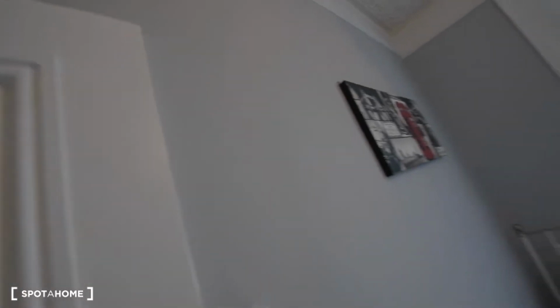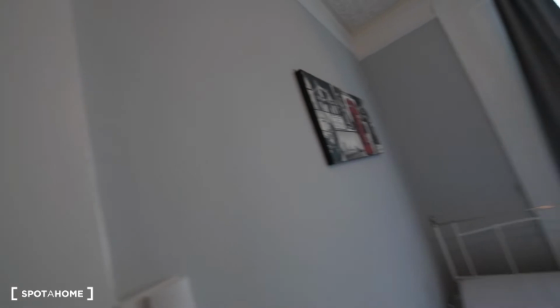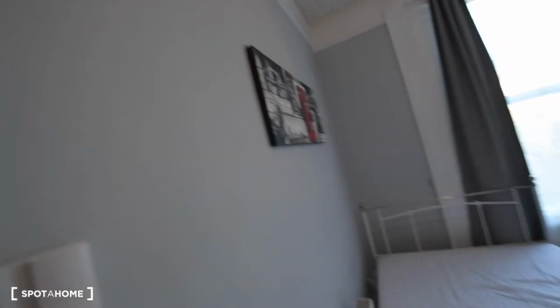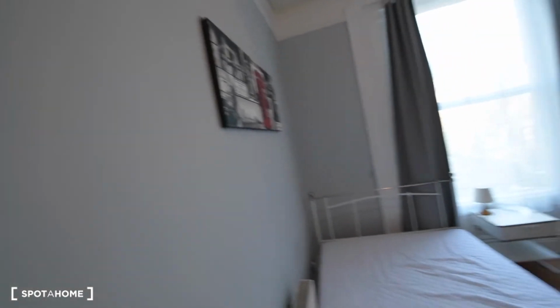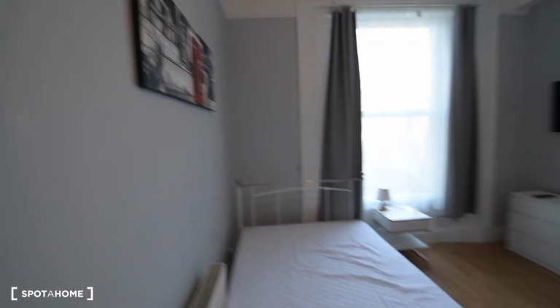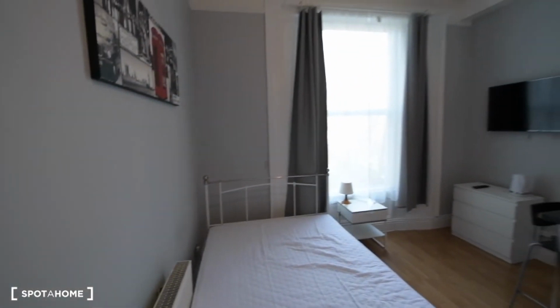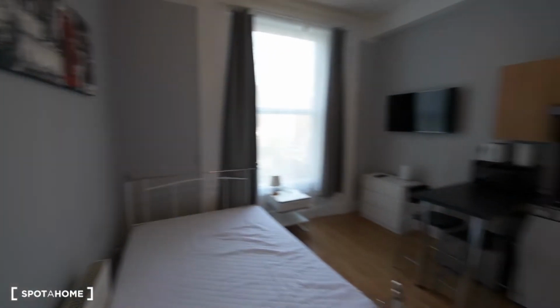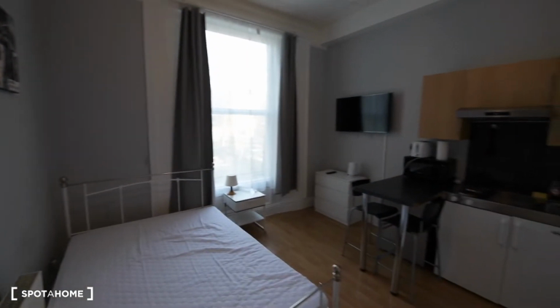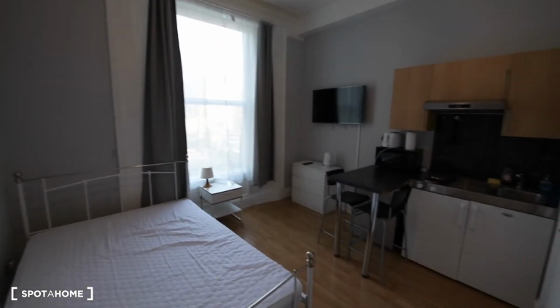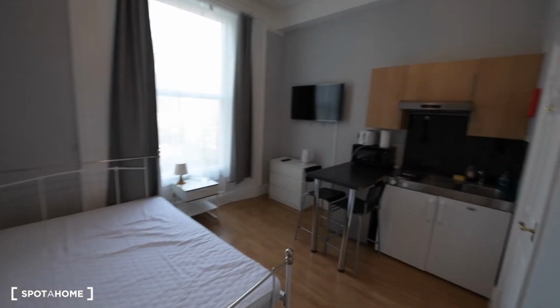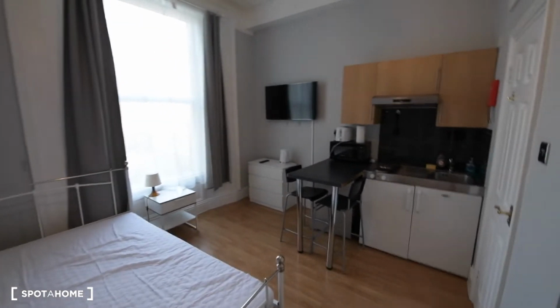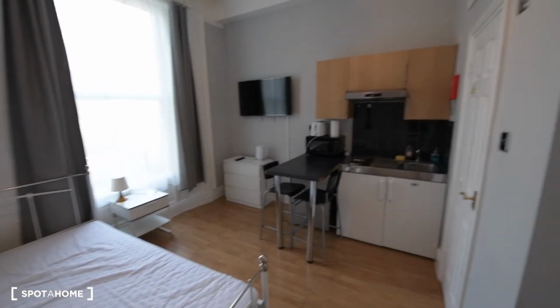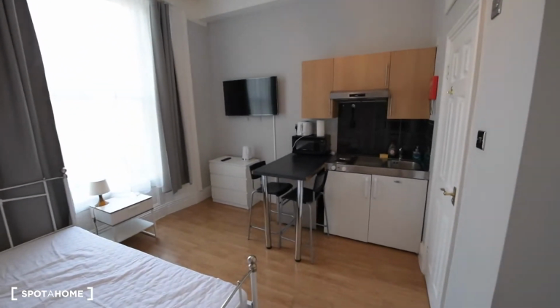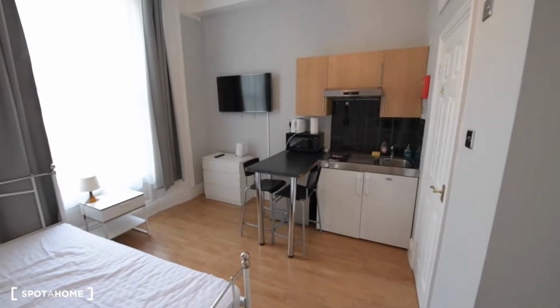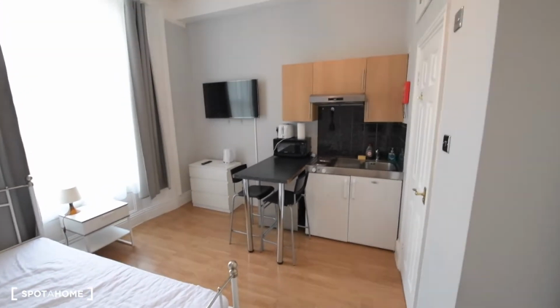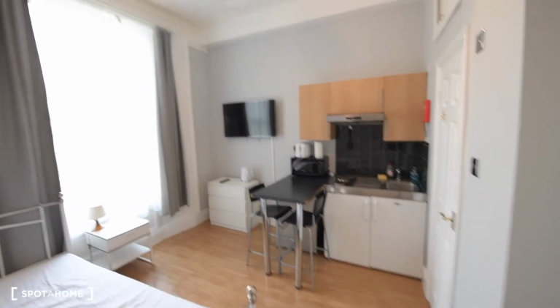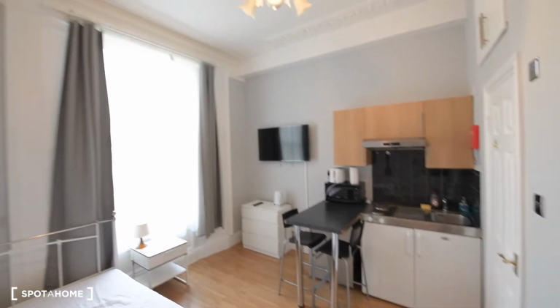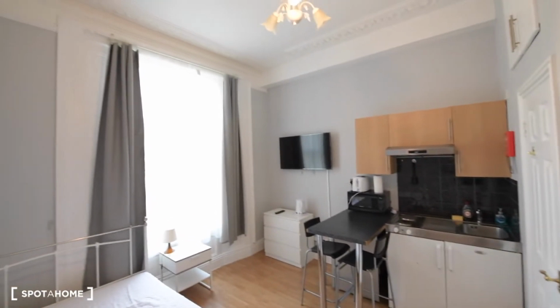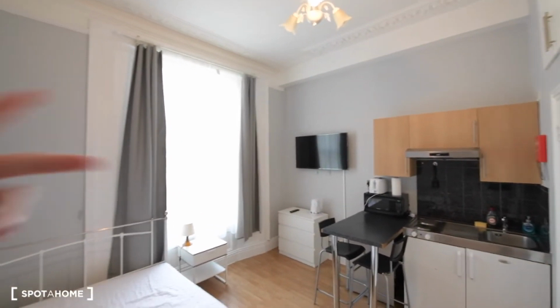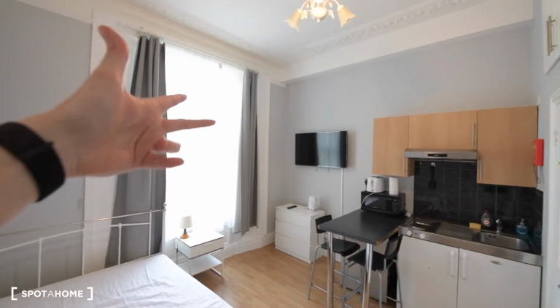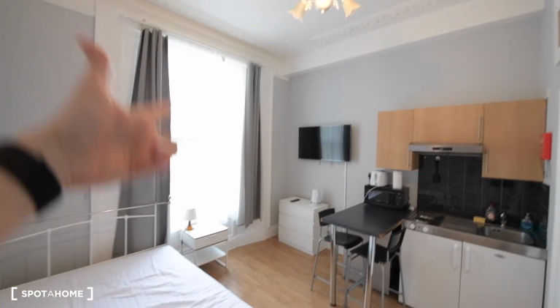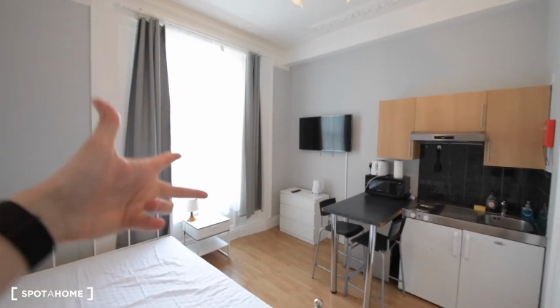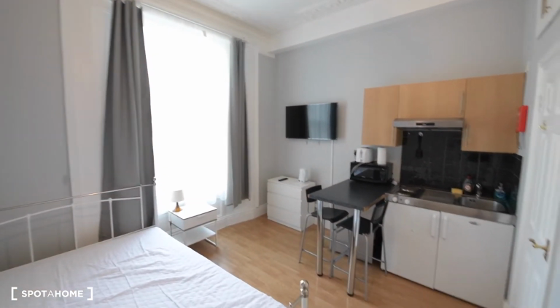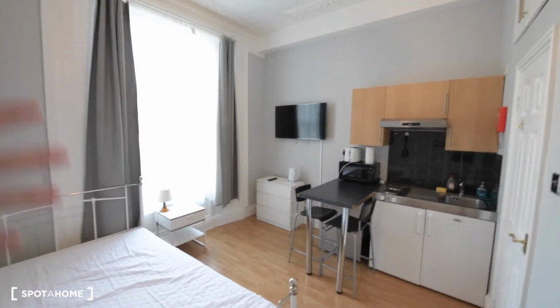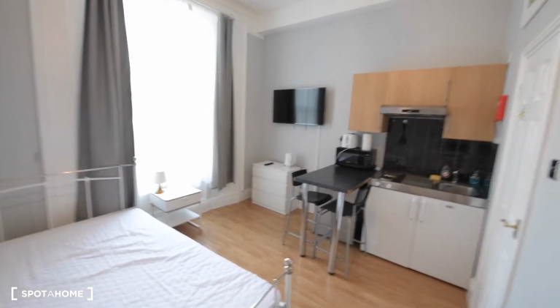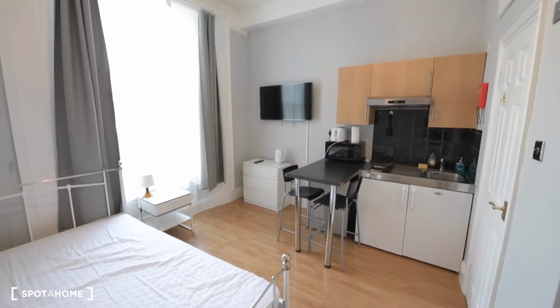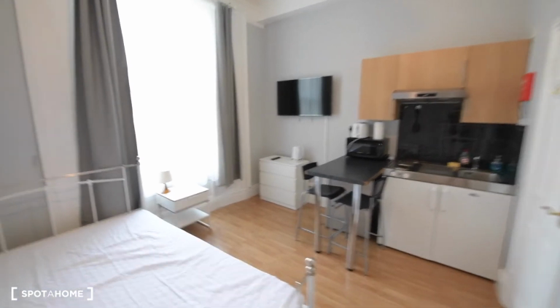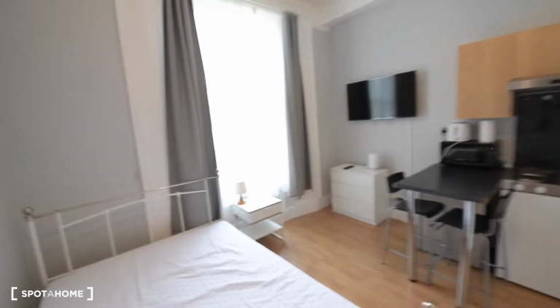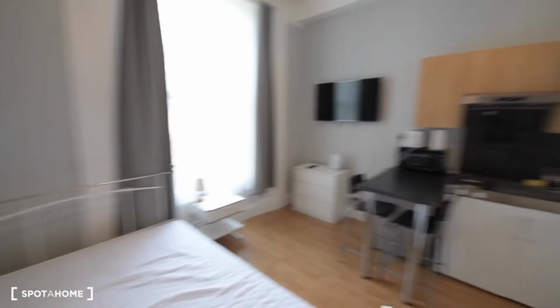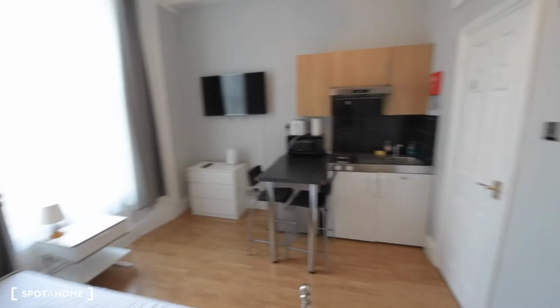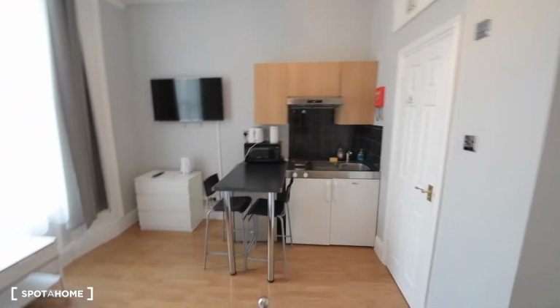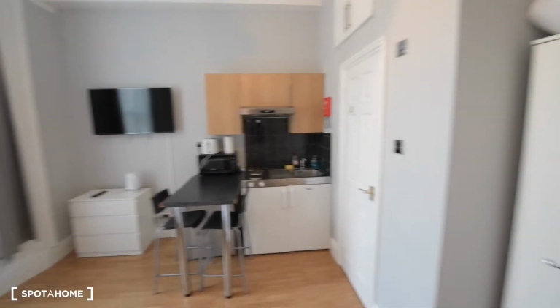So here we are — this is the studio apartment. As you can see, it's really bright. We have a really big window here and there is plenty of light coming in. It's a really bright apartment.